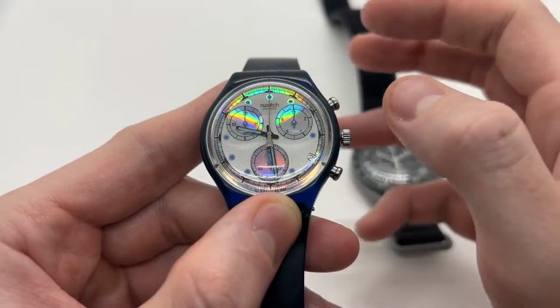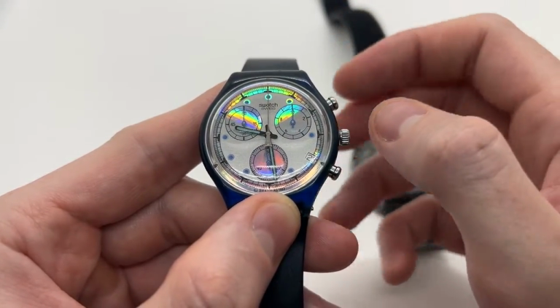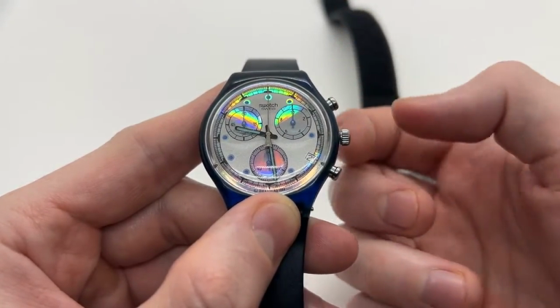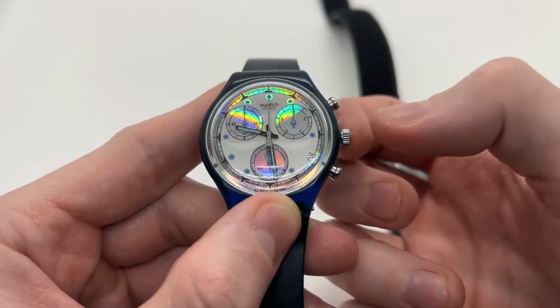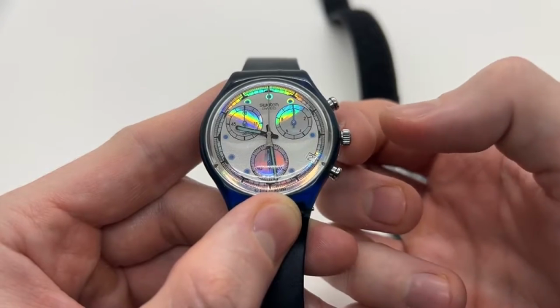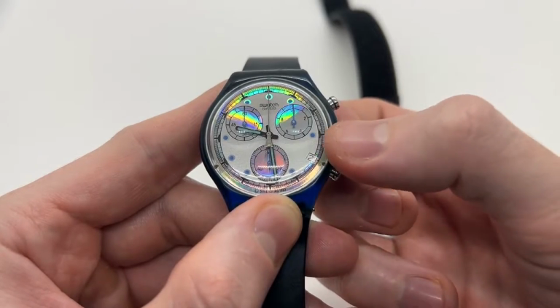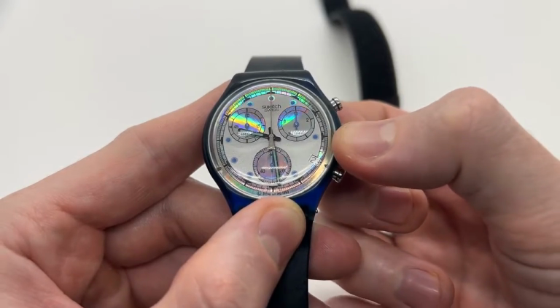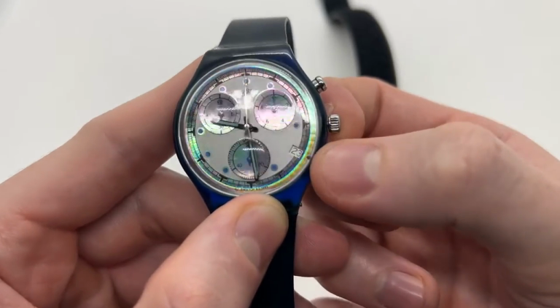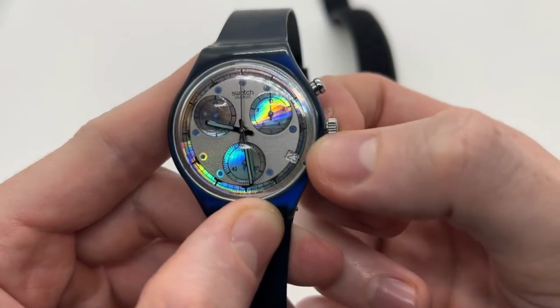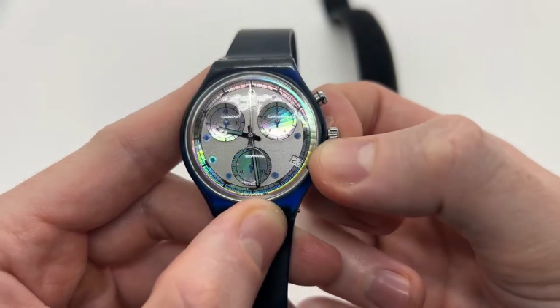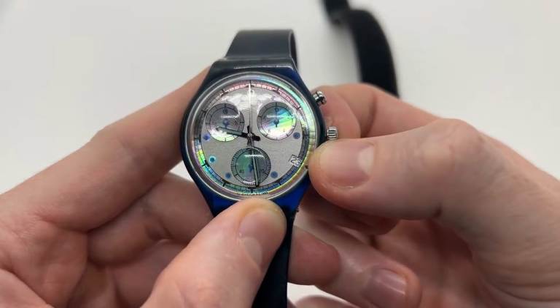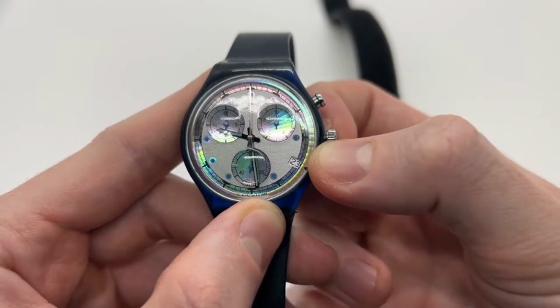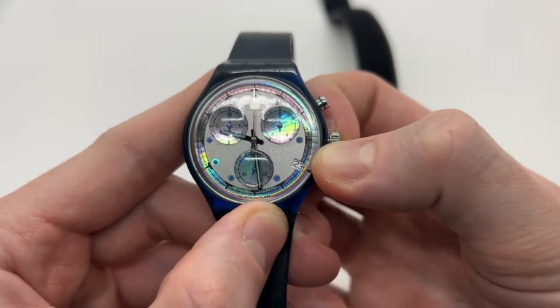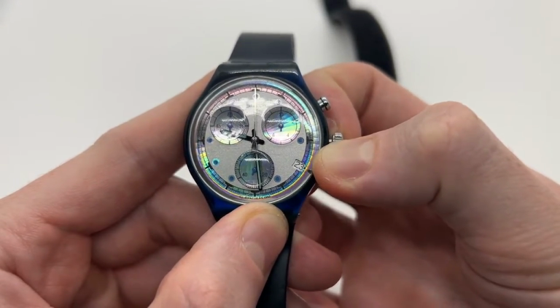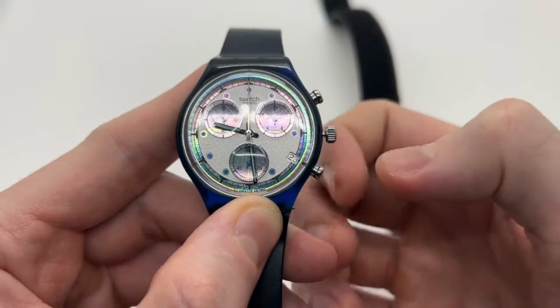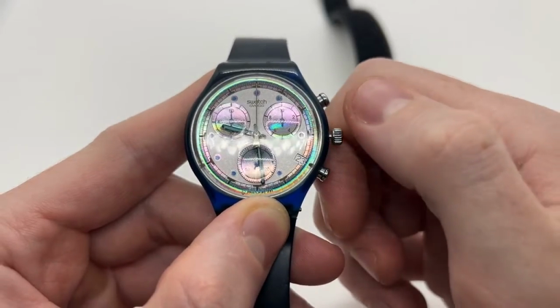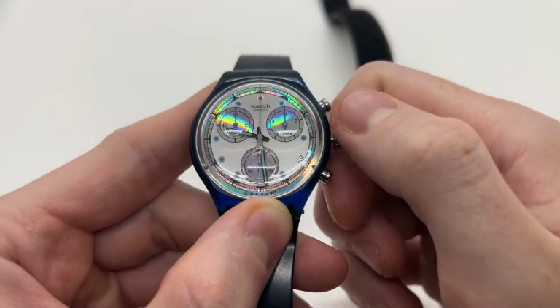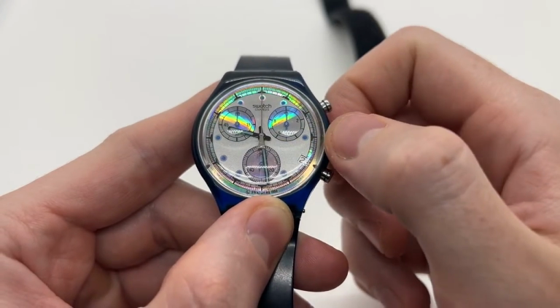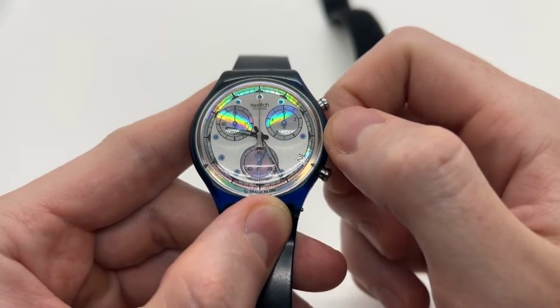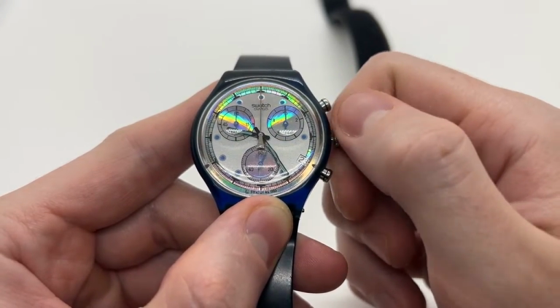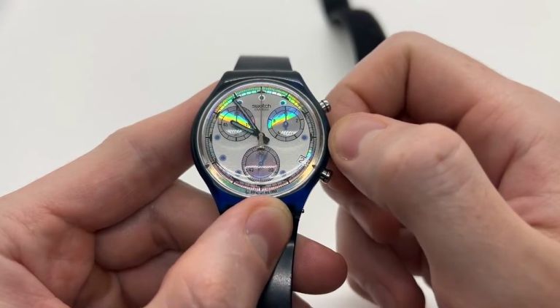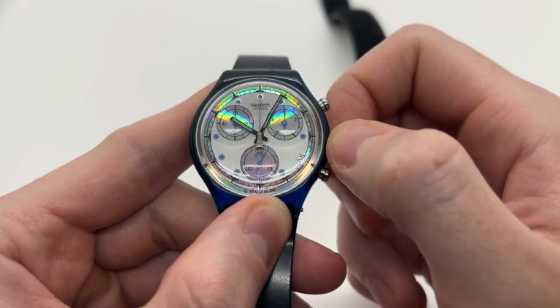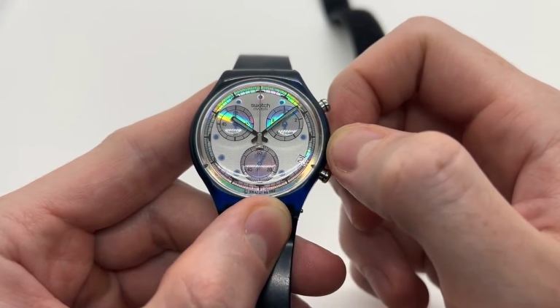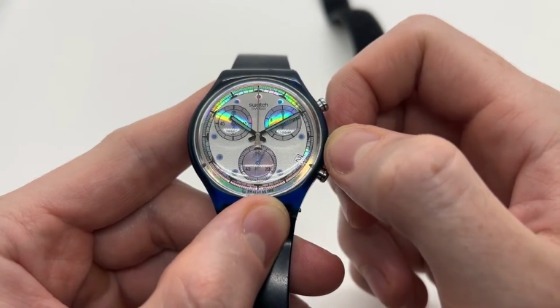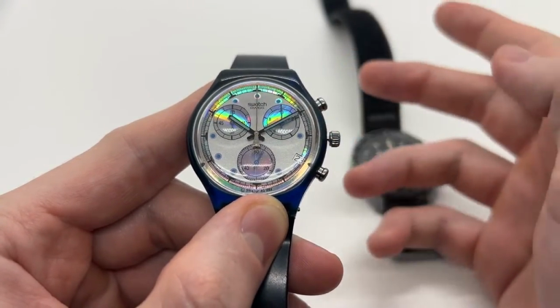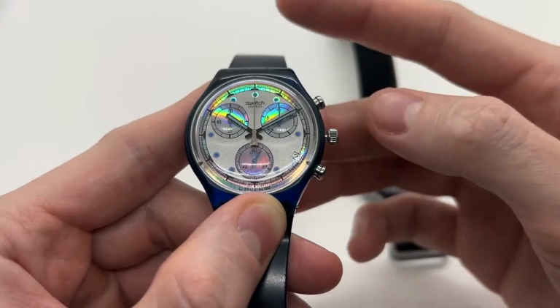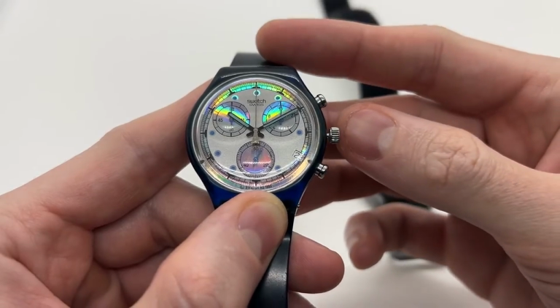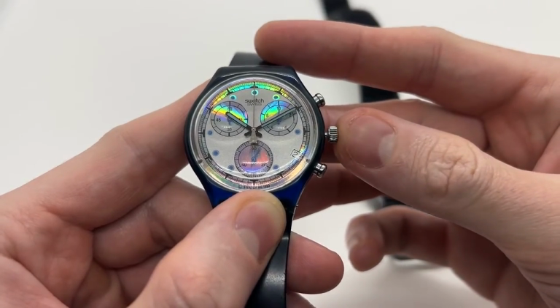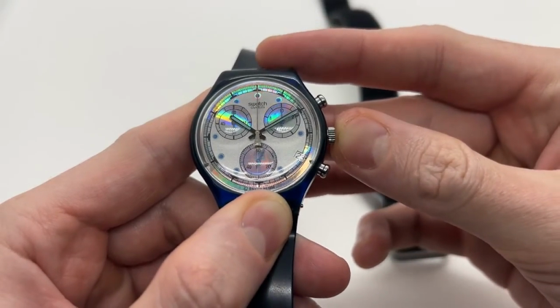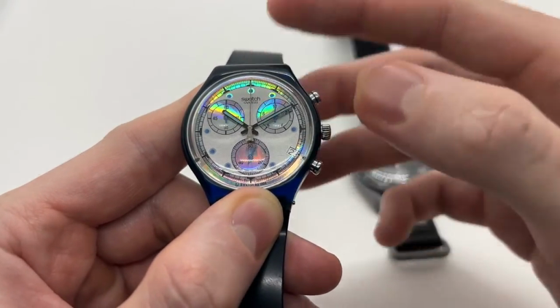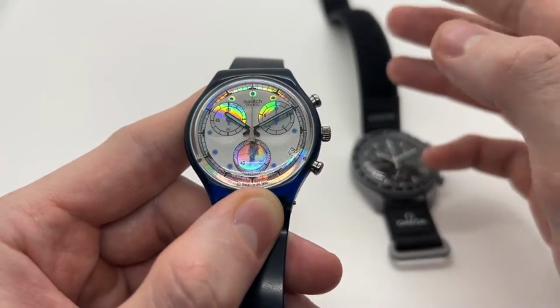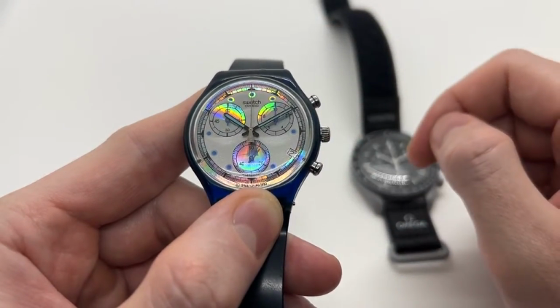After you have done so, you can pull the crown one more time to the second position, and now you will be able to adjust the time. After you have done so, simply push the crown all the way back in.